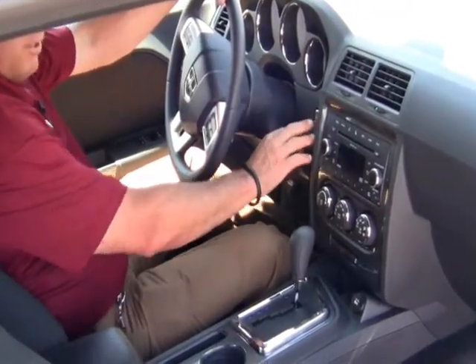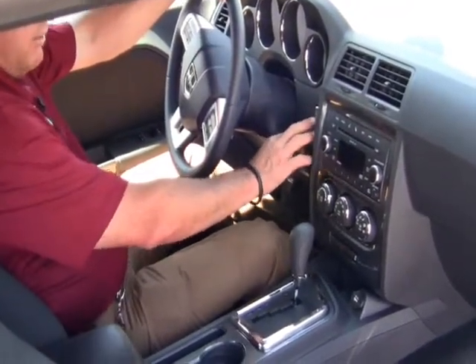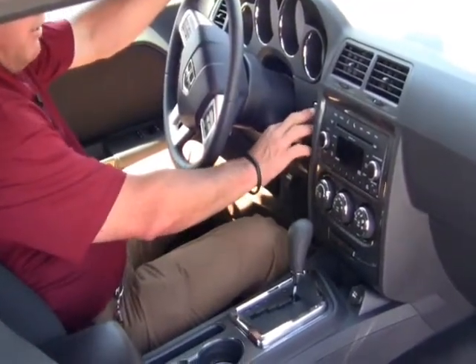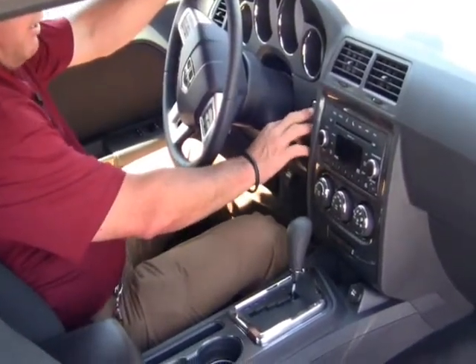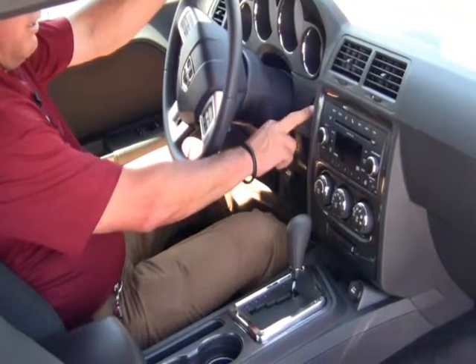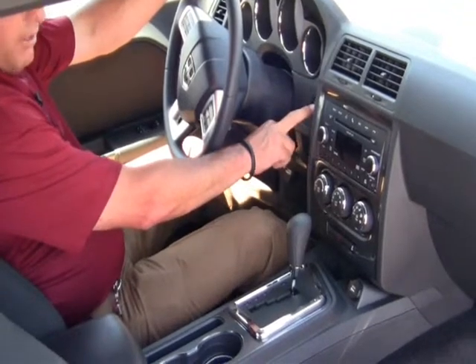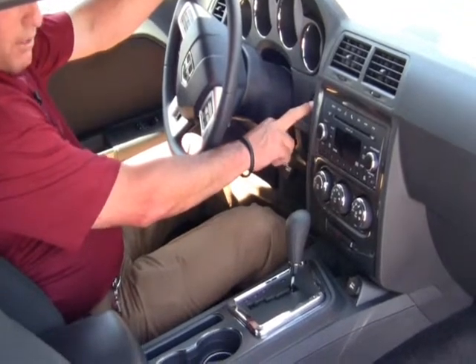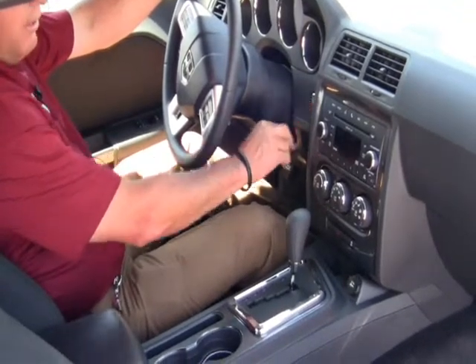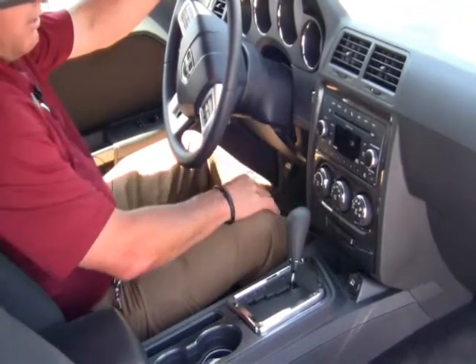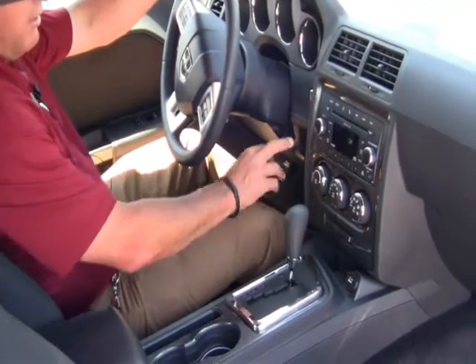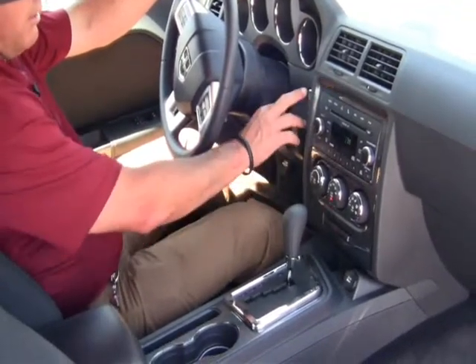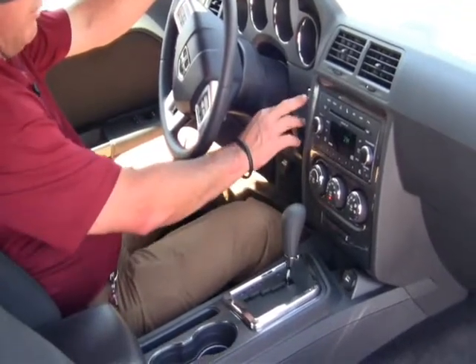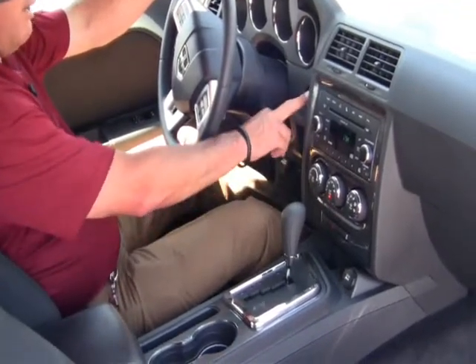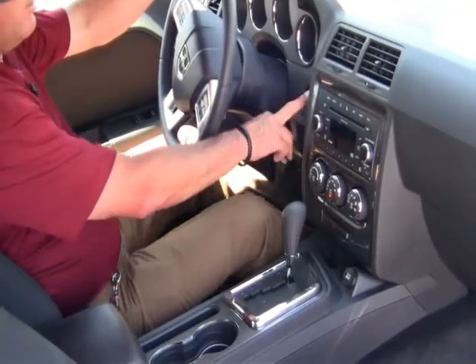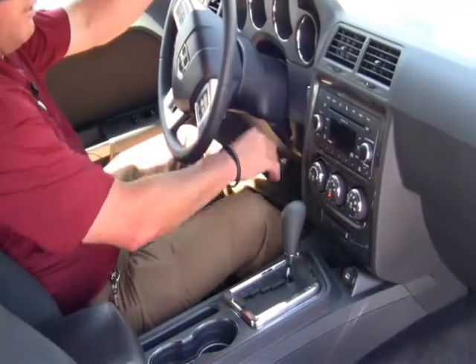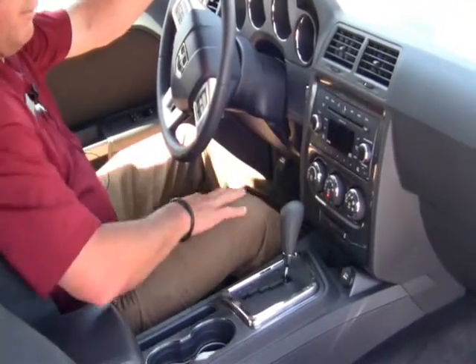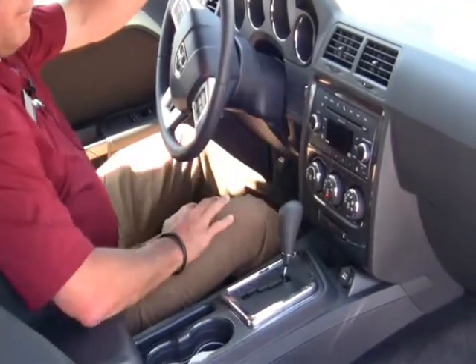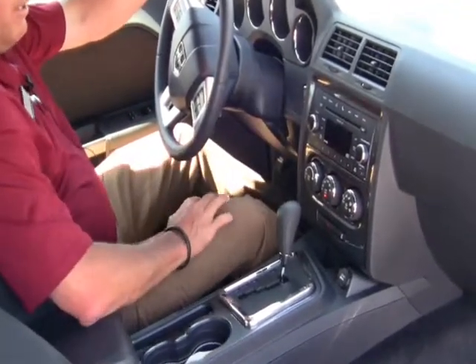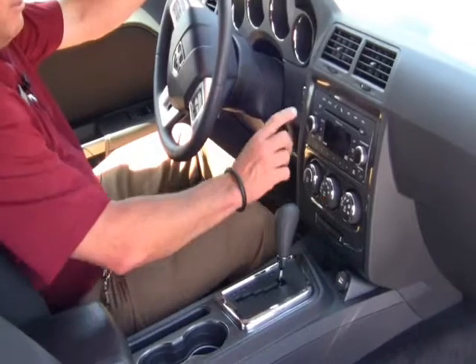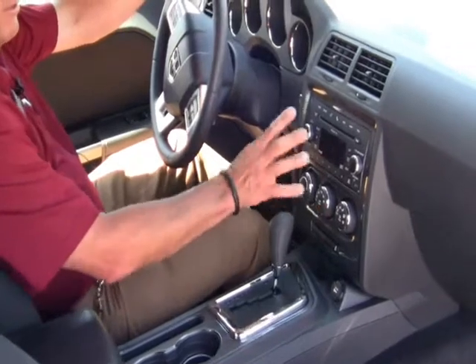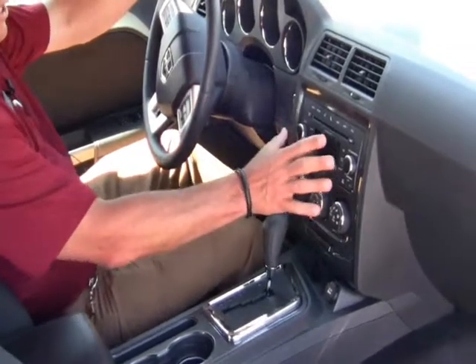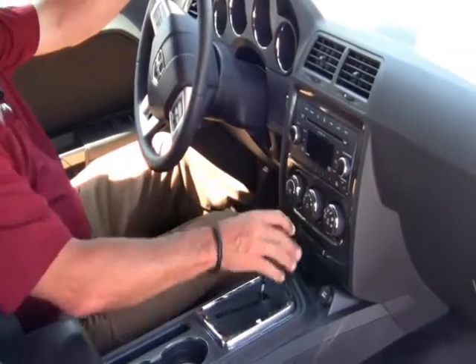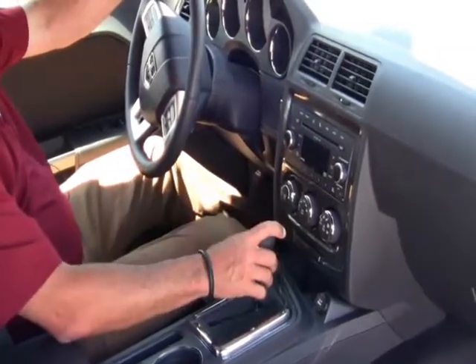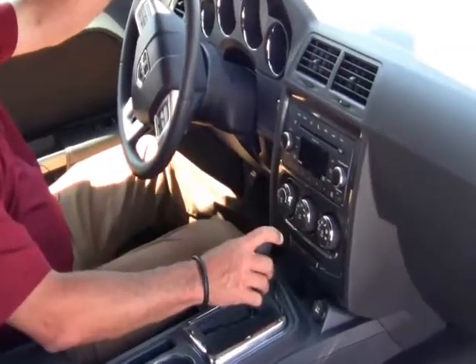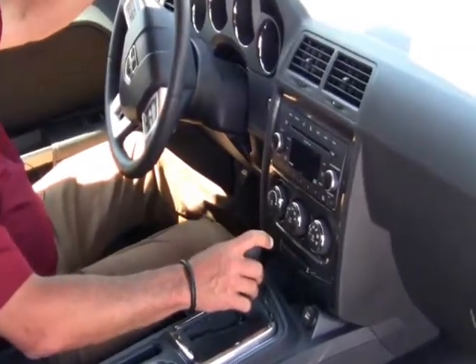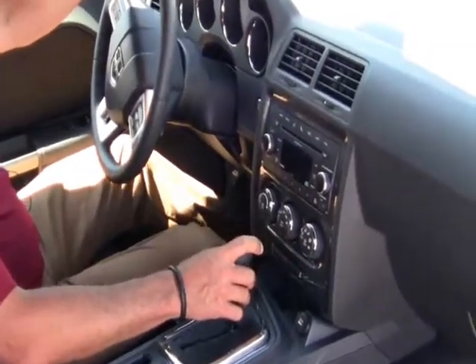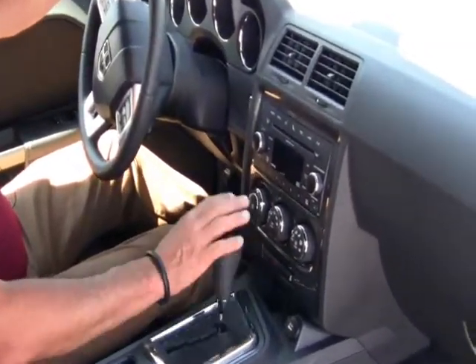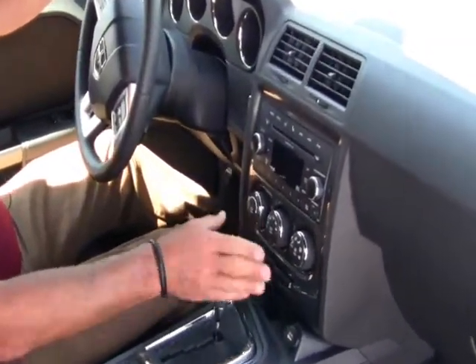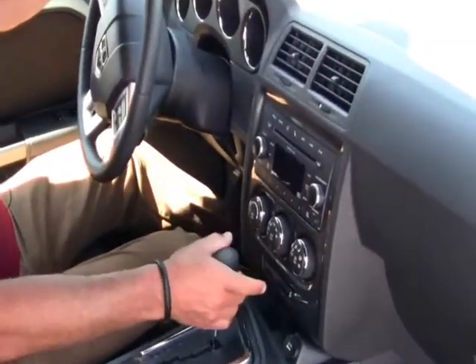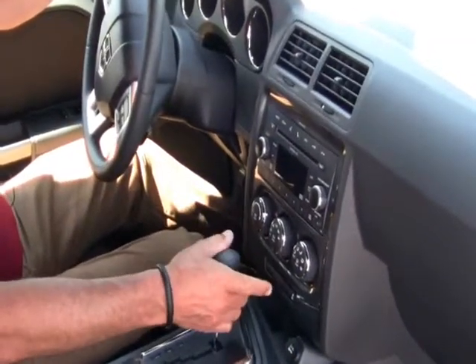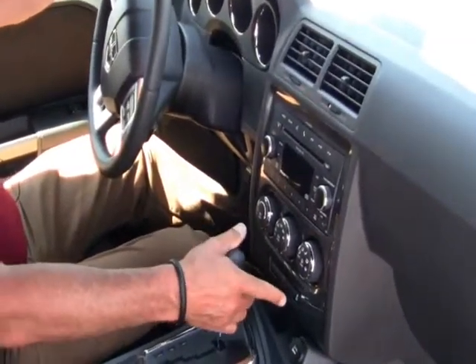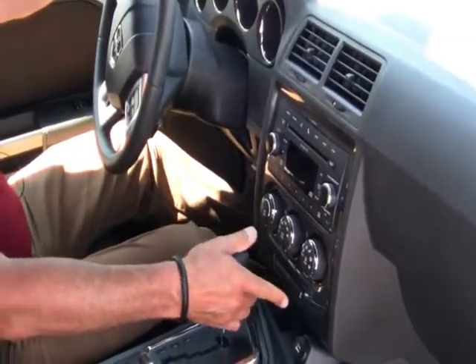All you need is the key in here and it starts. And if you want to stop it, you just turn it off. It's got a nice CD player with MP3 capability, air conditioning of course, and ESP.